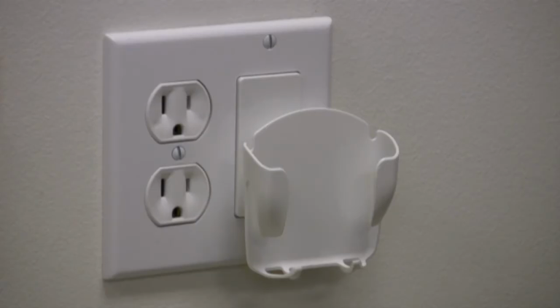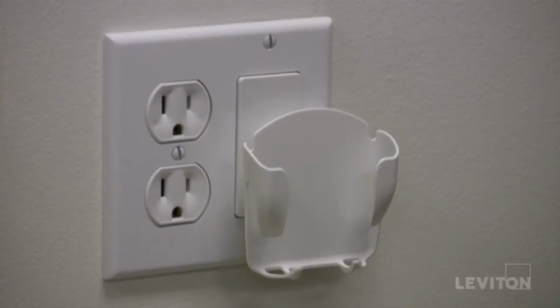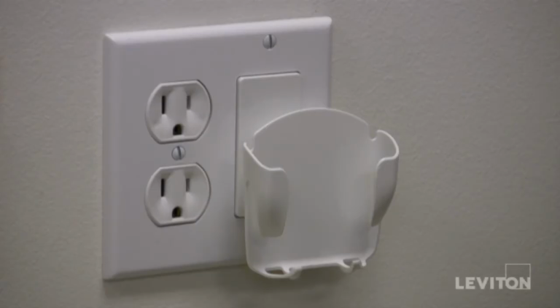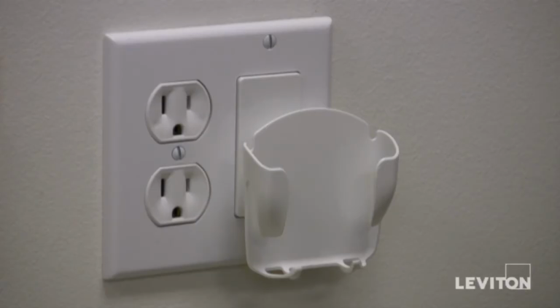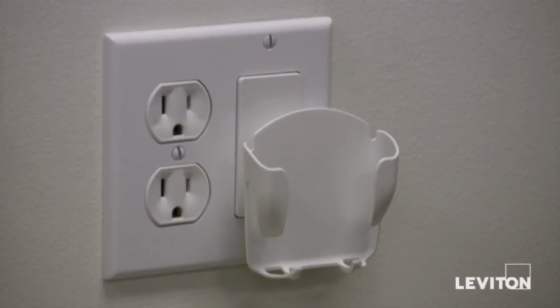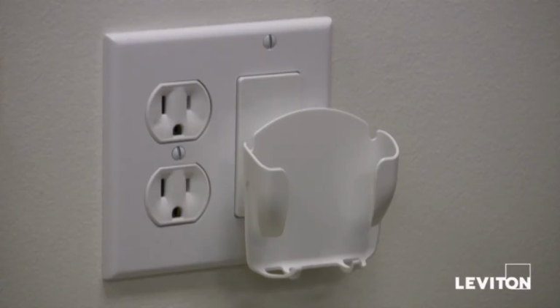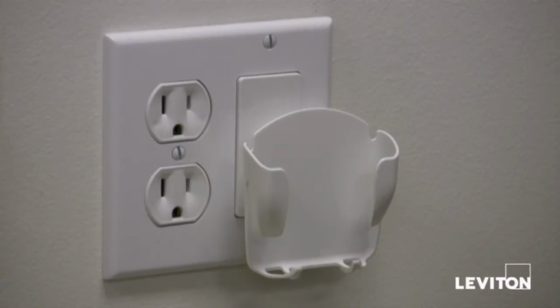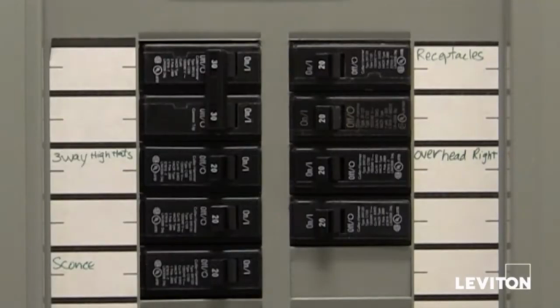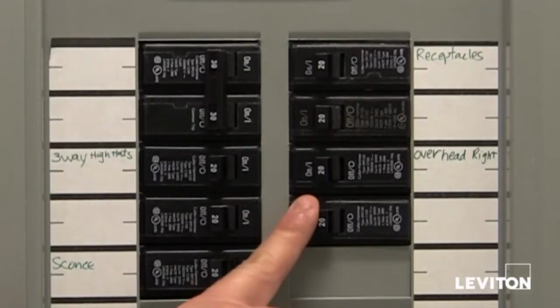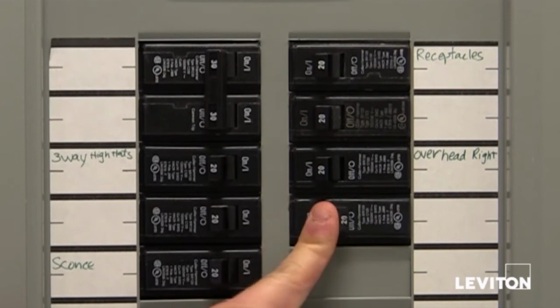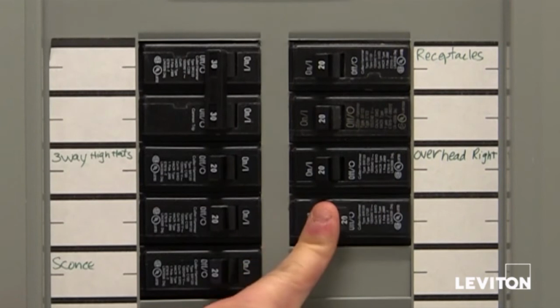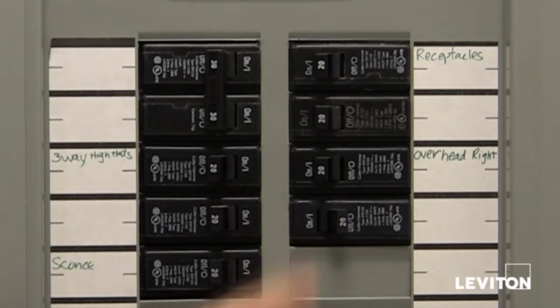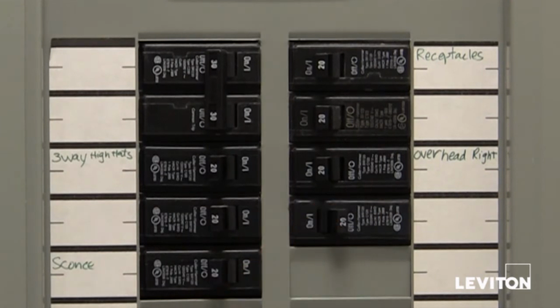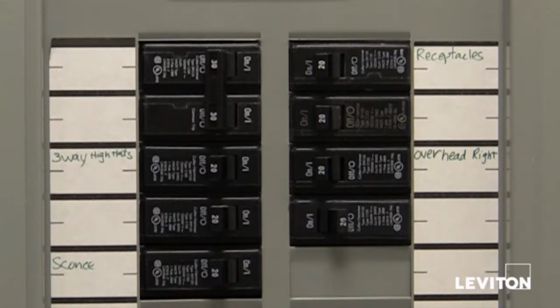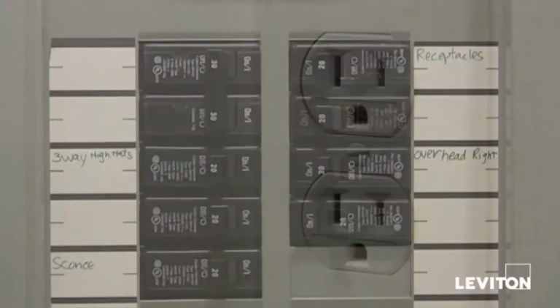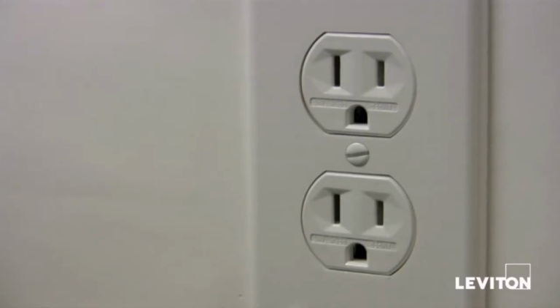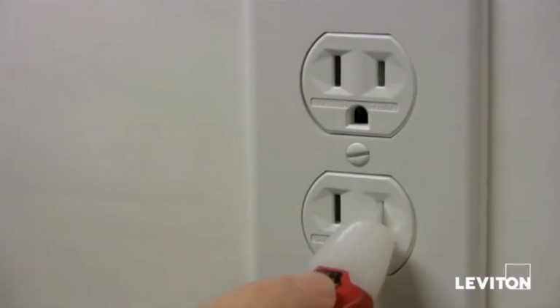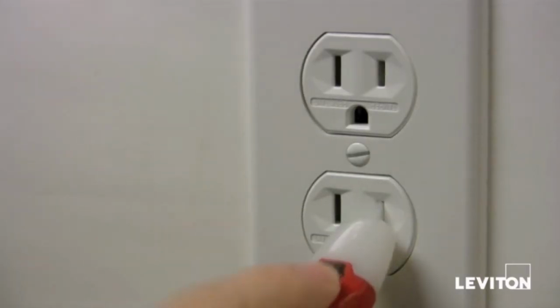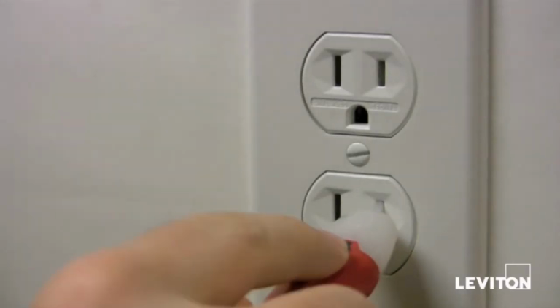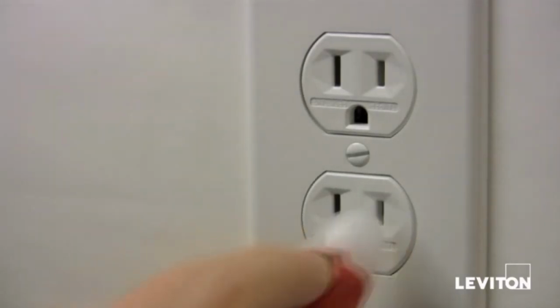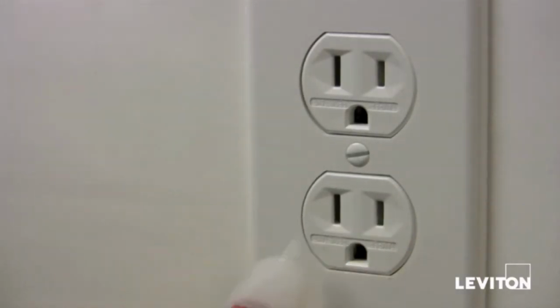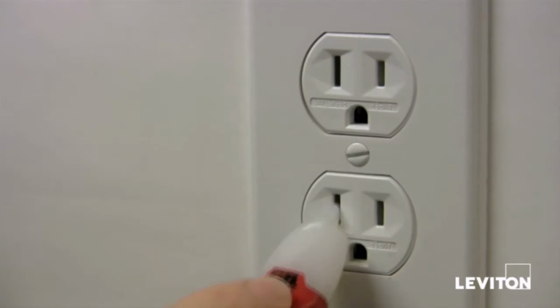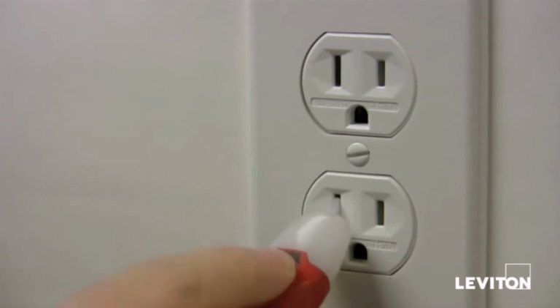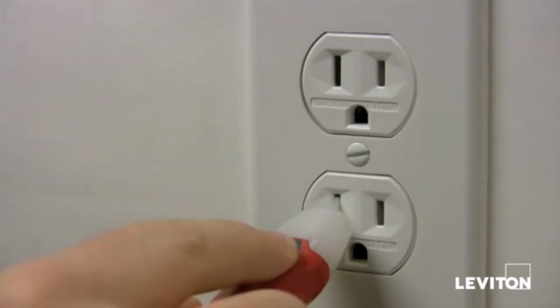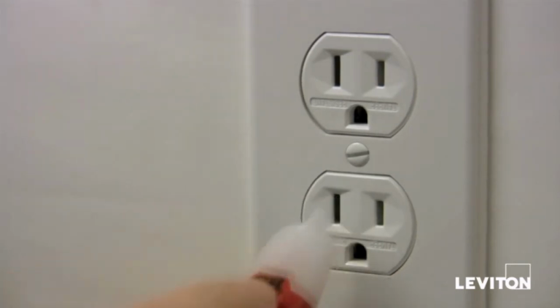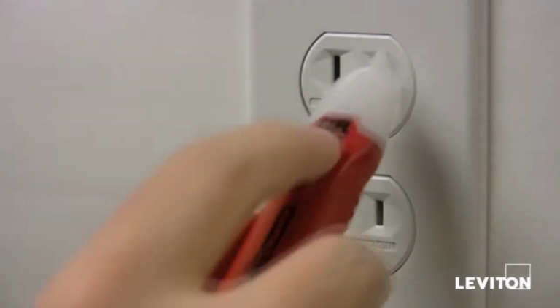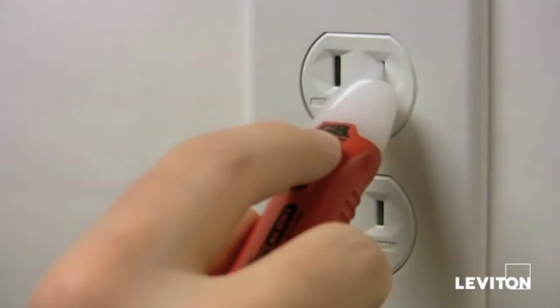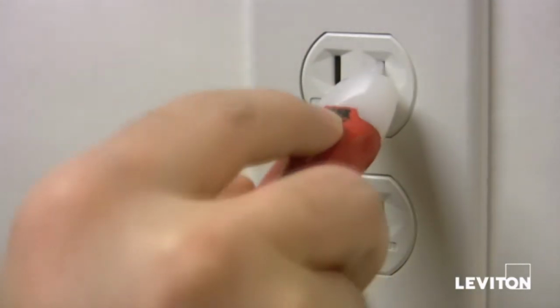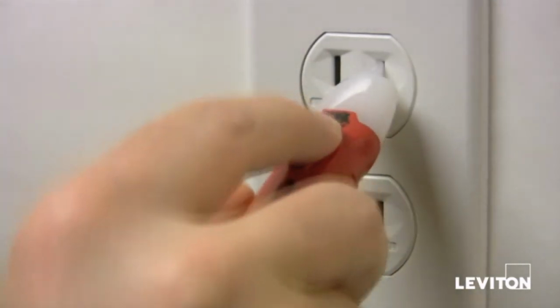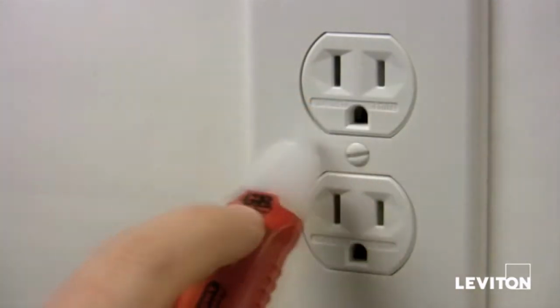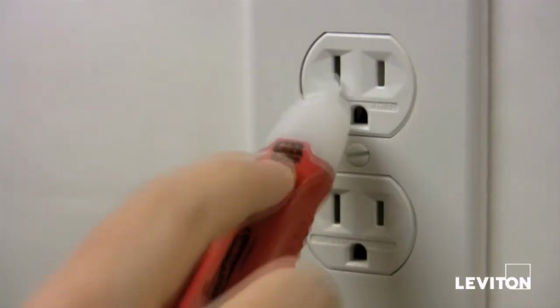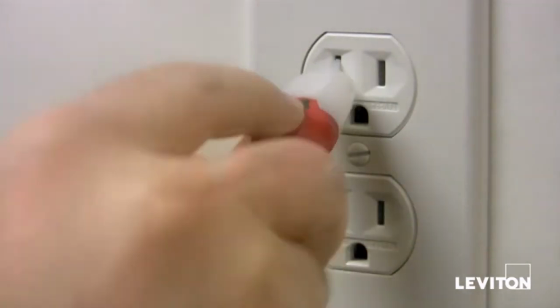Installation of the mobile device station is simple. First step, make sure the power to the outlet is off at the electrical box. This is for your safety. Now, verify that the power is off using a handheld voltage detector.